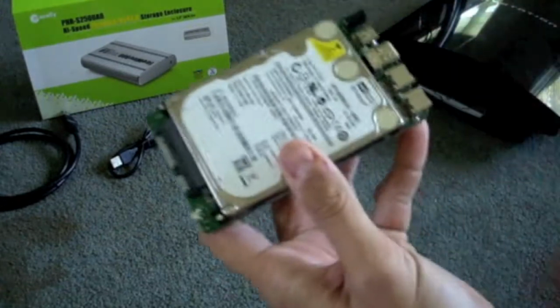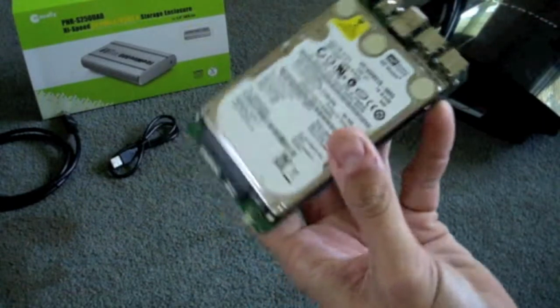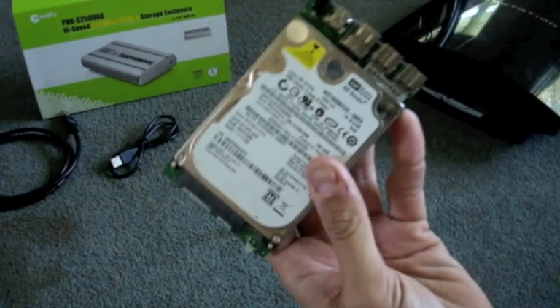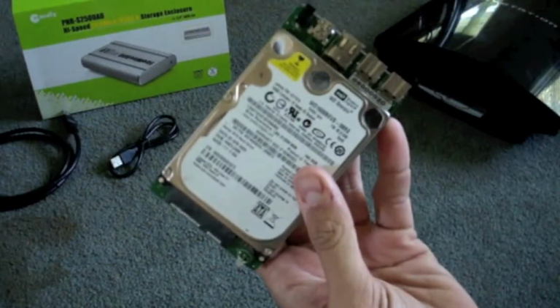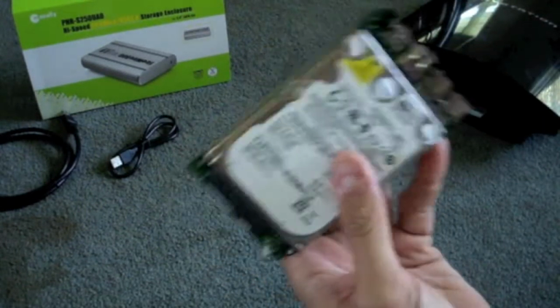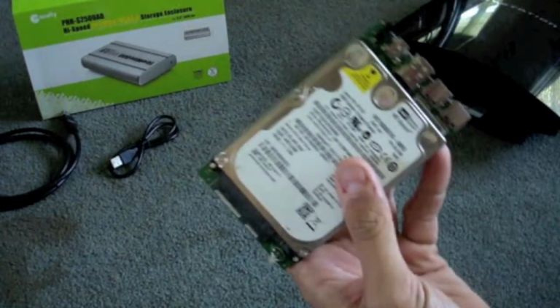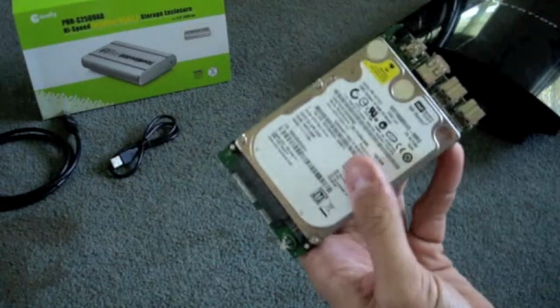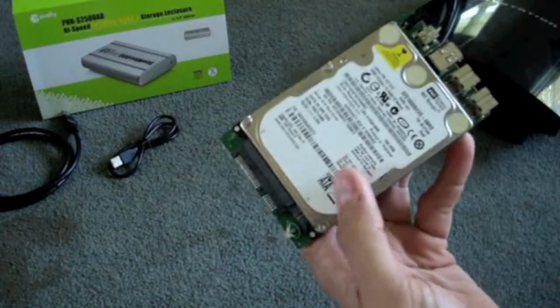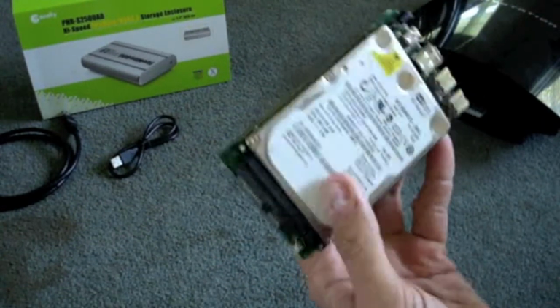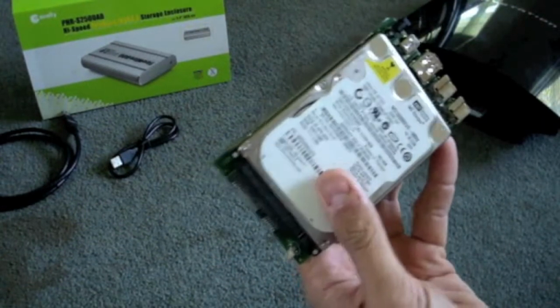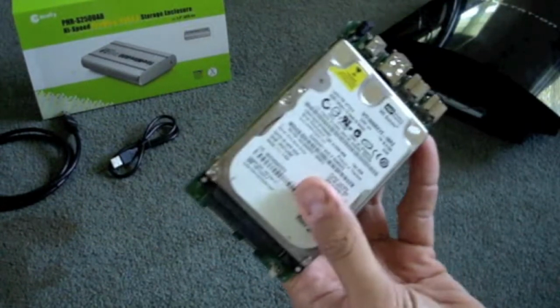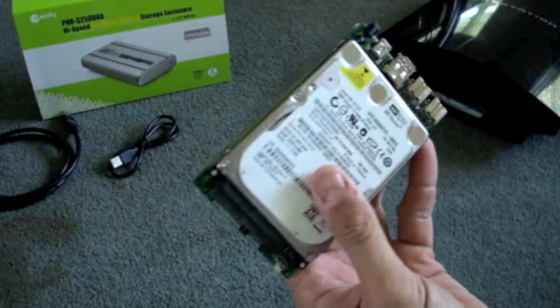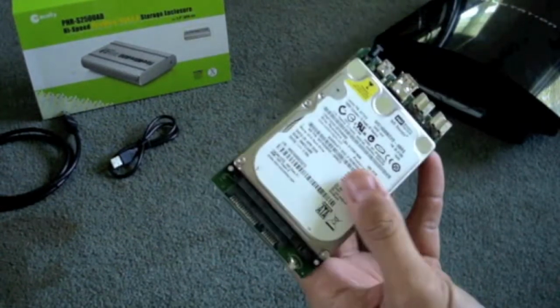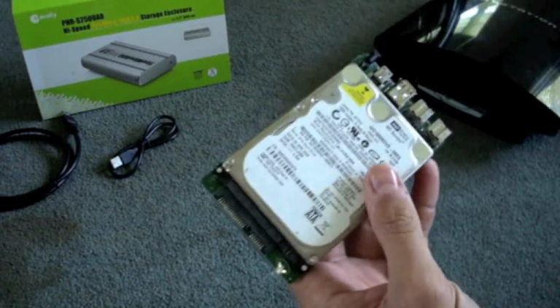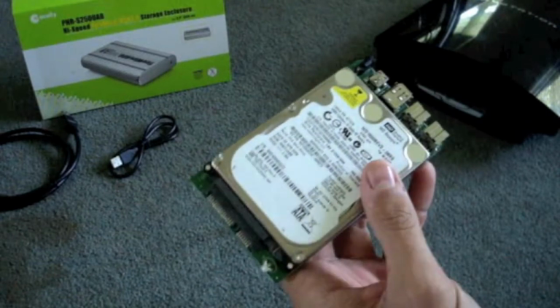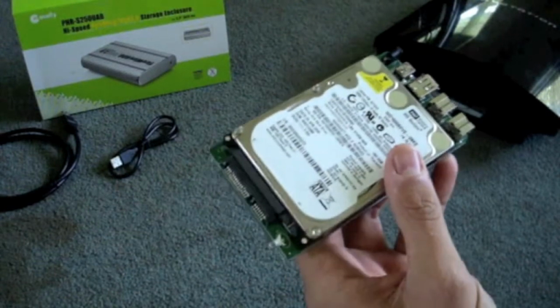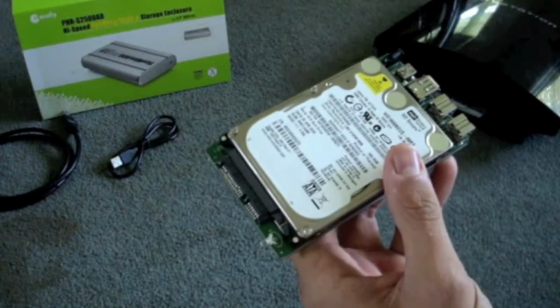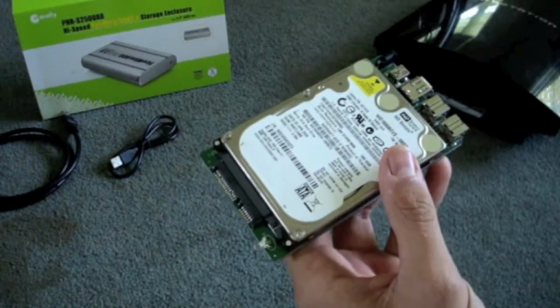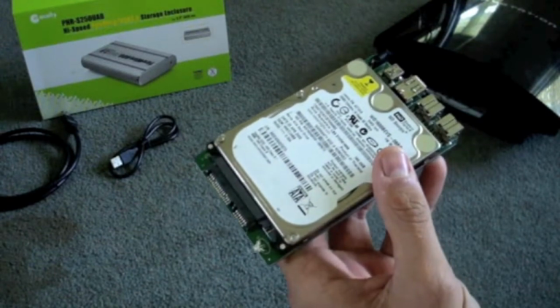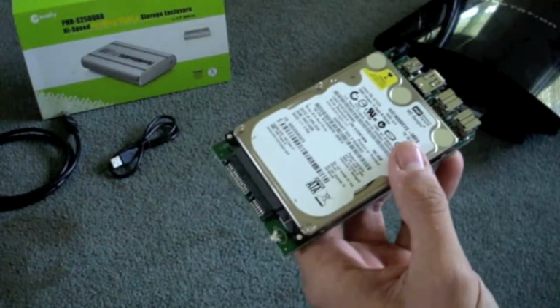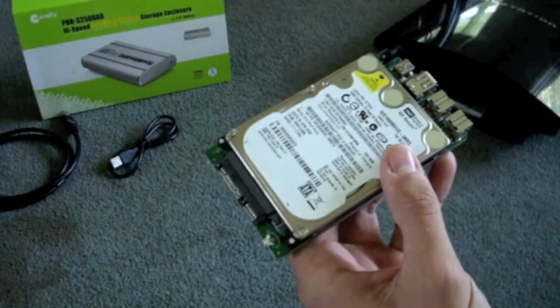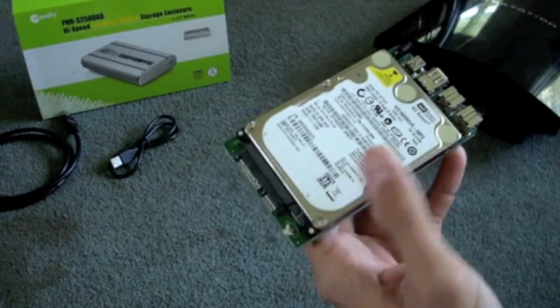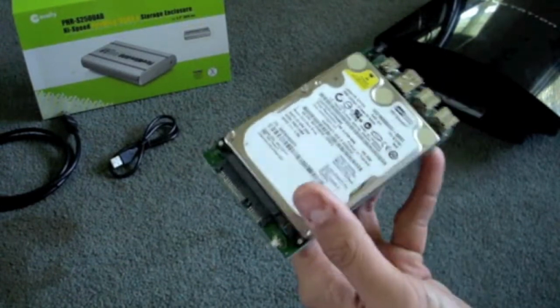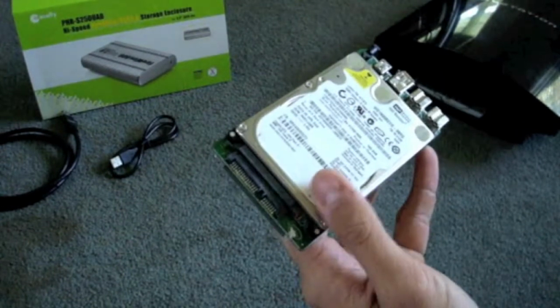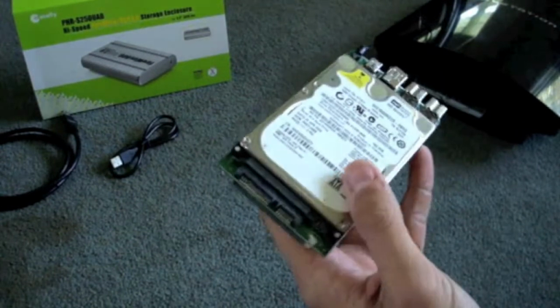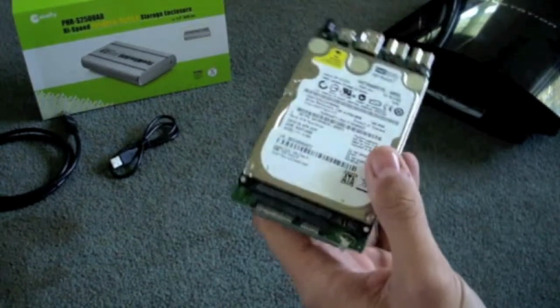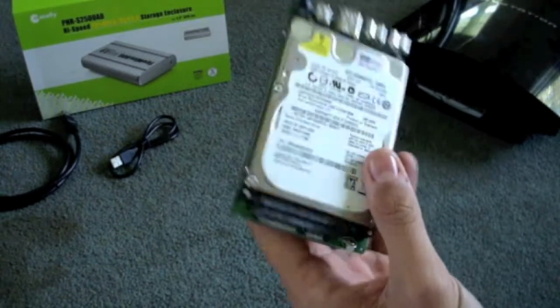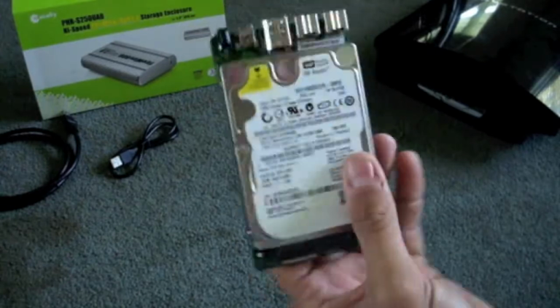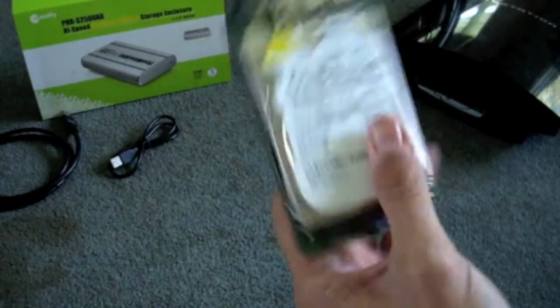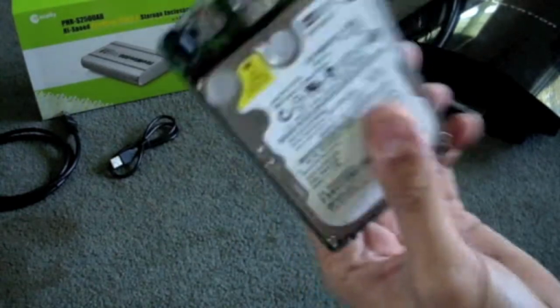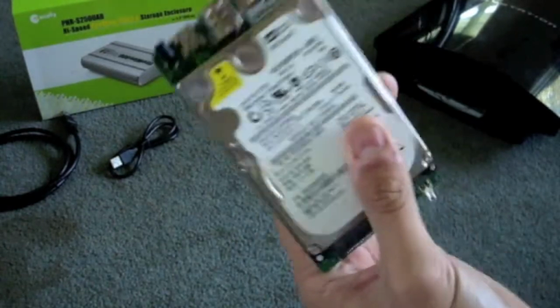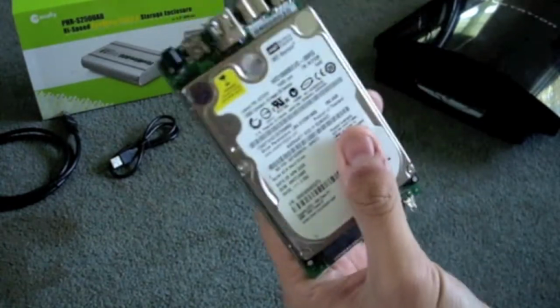As long as your hard drive wasn't compromised when your PlayStation broke — mine wasn't. Sometimes the yellow light of death can be involved with some sort of hard drive failure, but I didn't lose my hard drive. So this was still good.